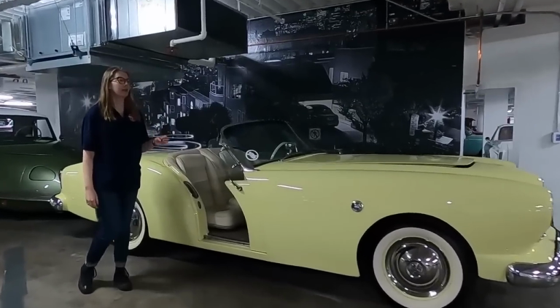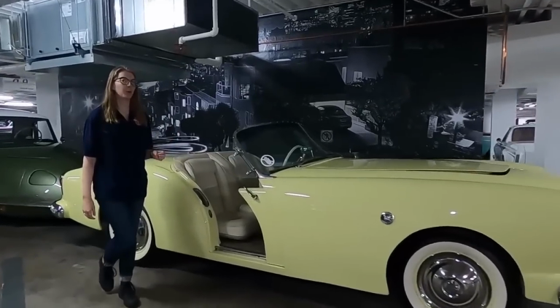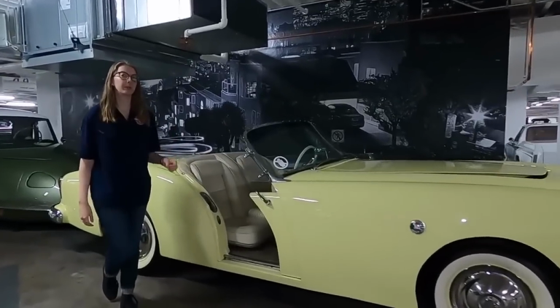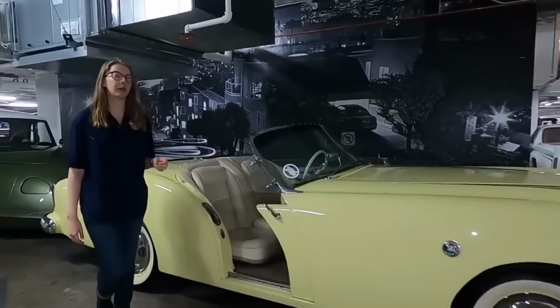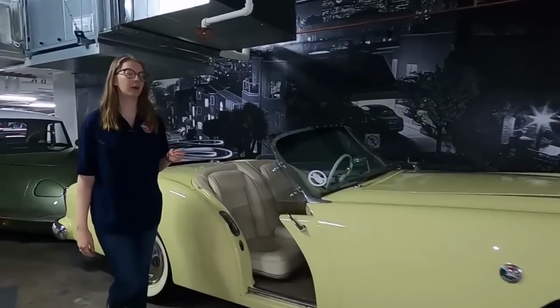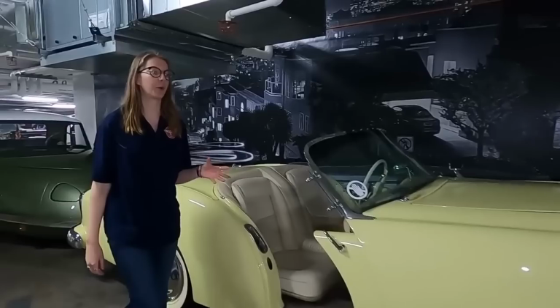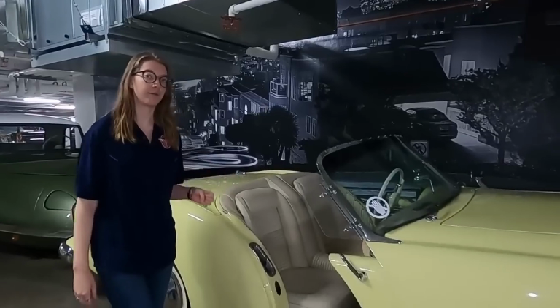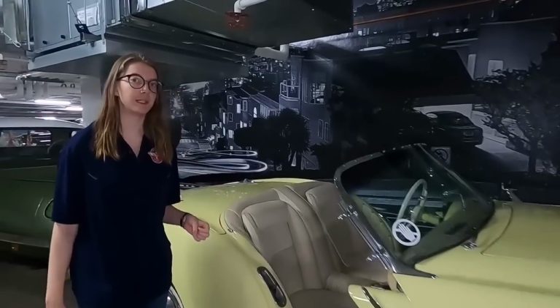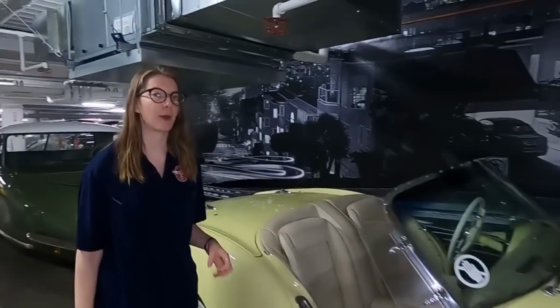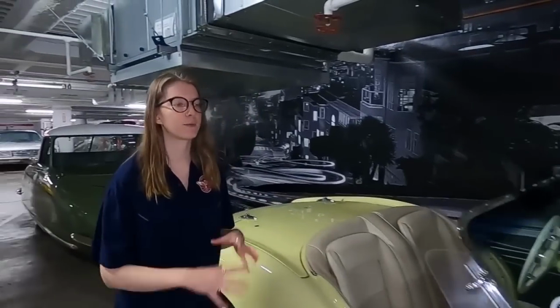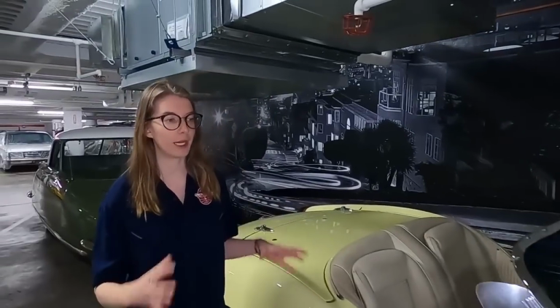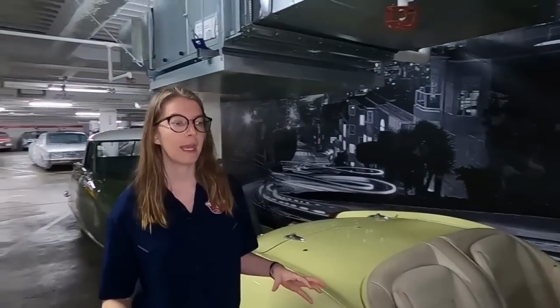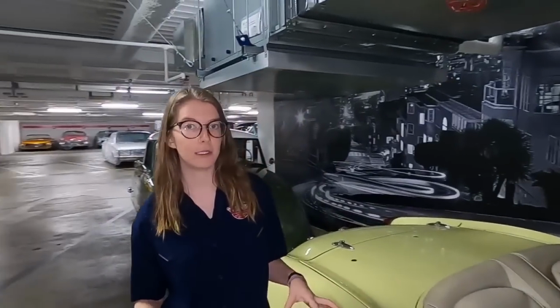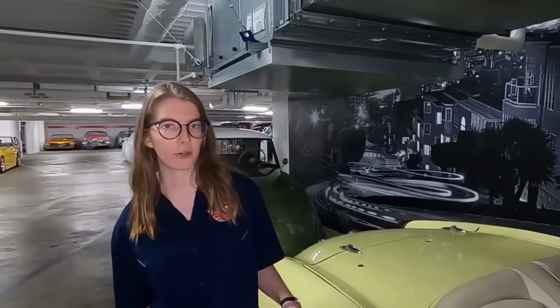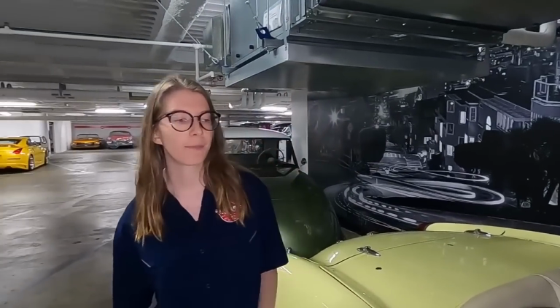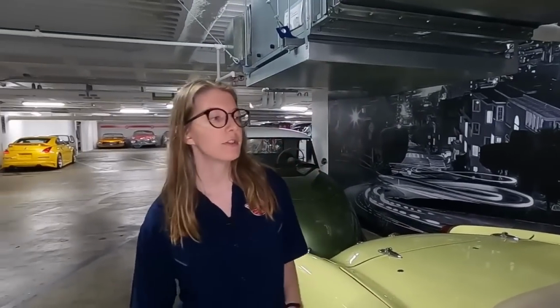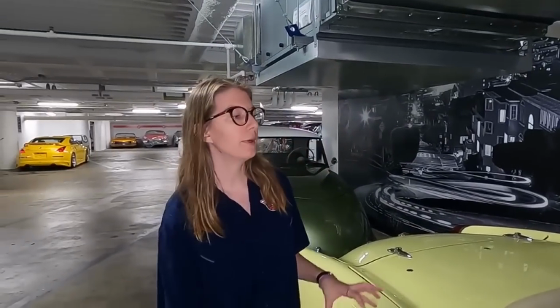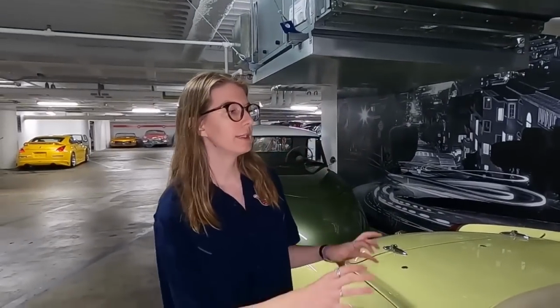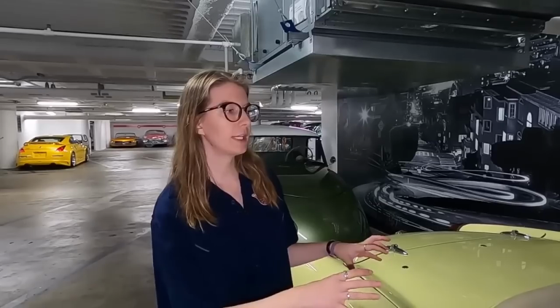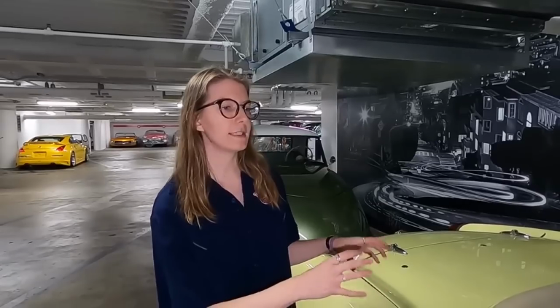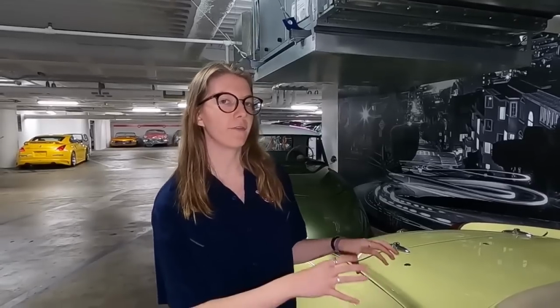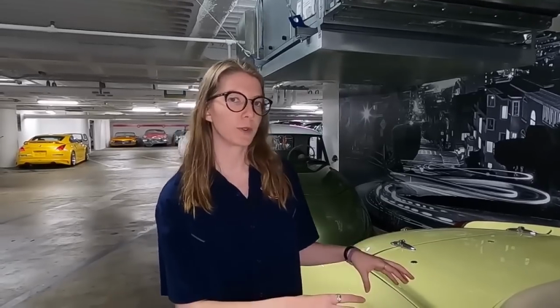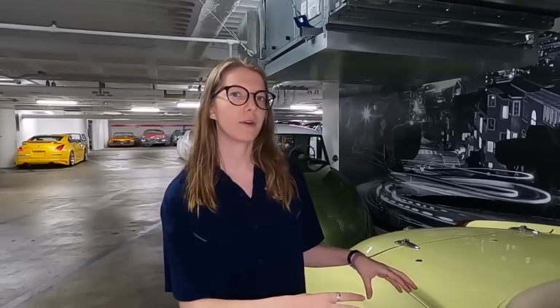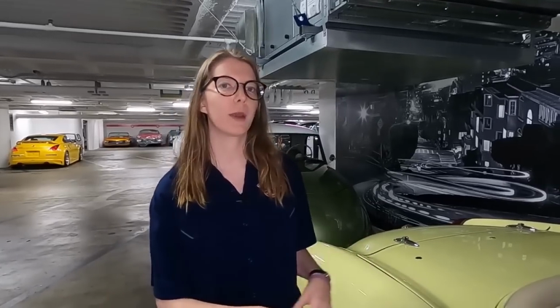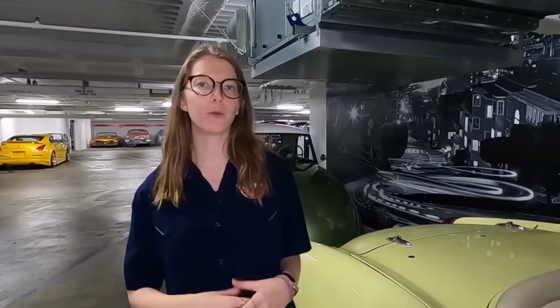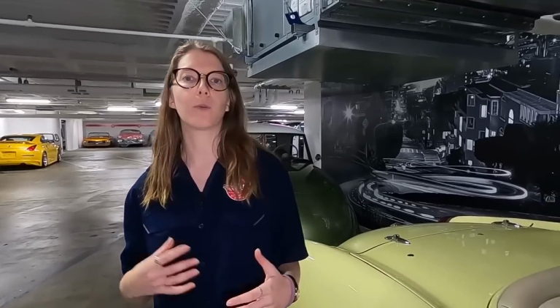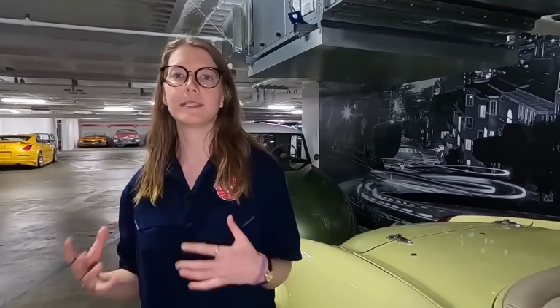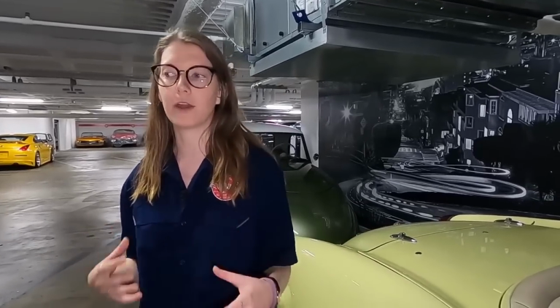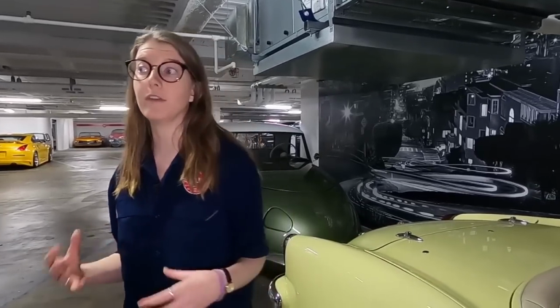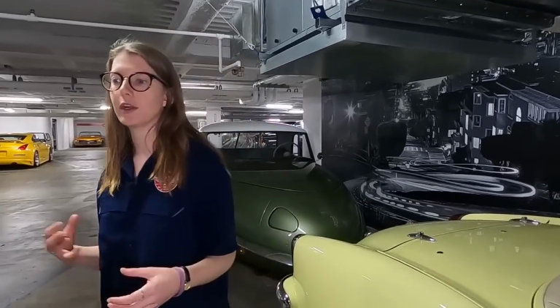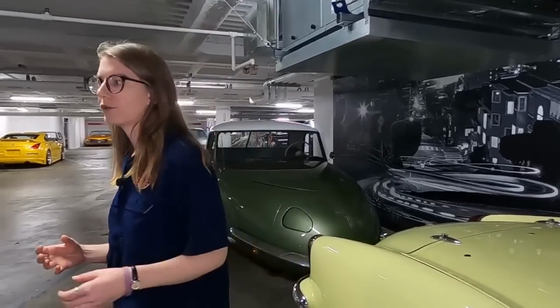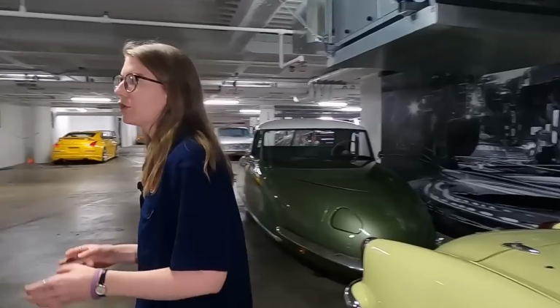They ended up only building about 450 of these models before ending production. So this is filling that desire for sports cars, but coming out of the war we're going to see a lot of innovation and a lot of change.